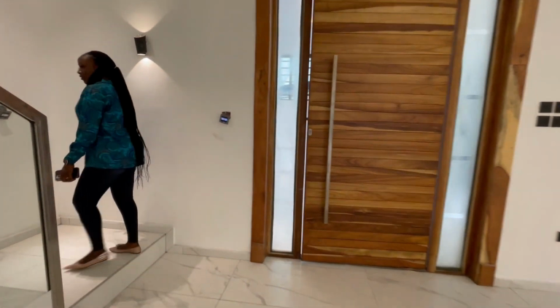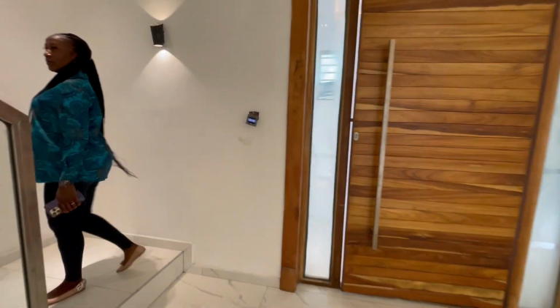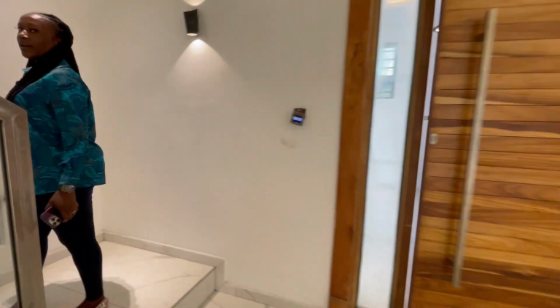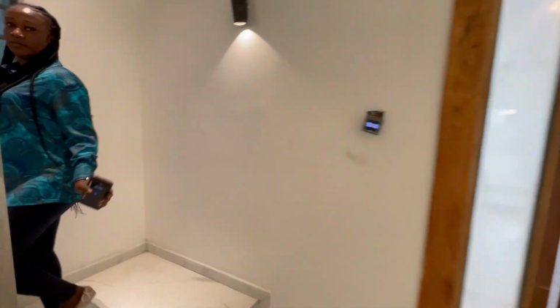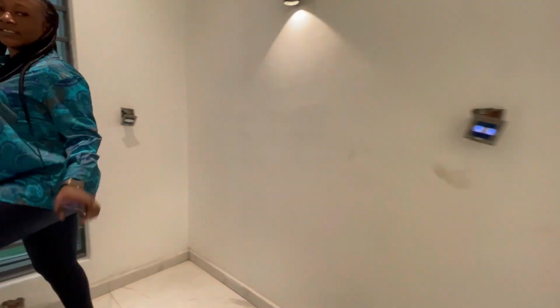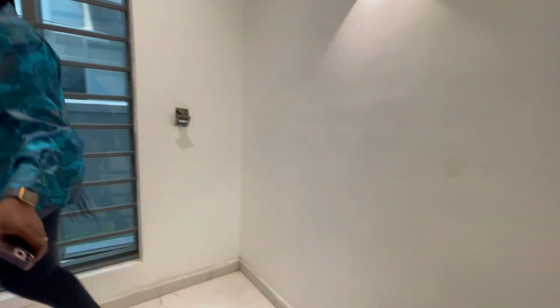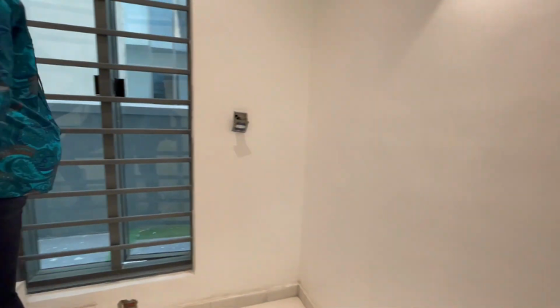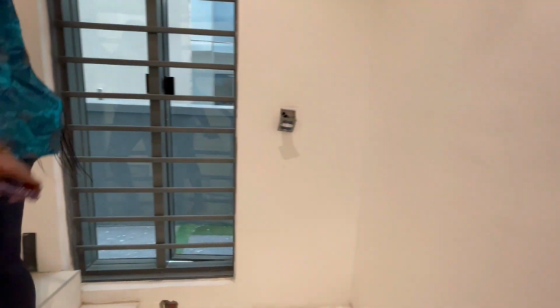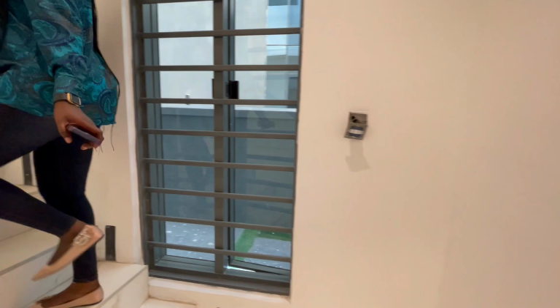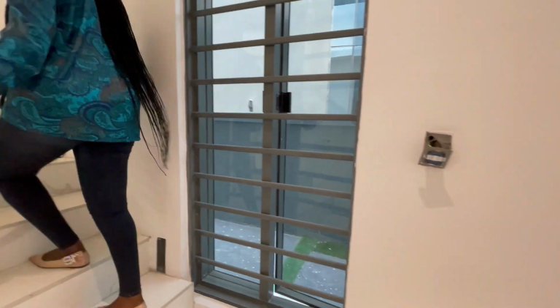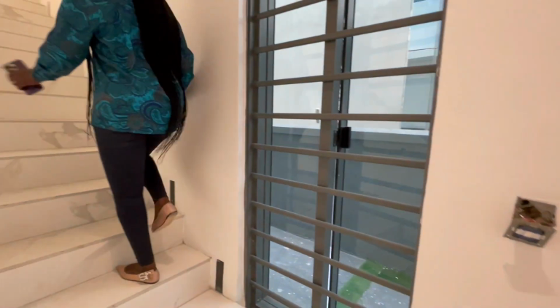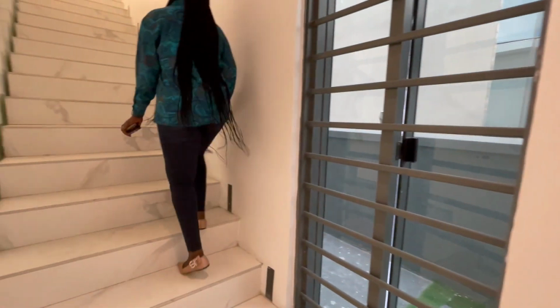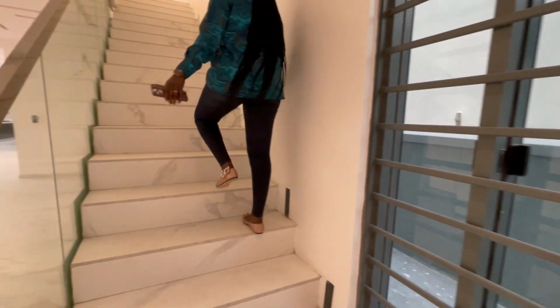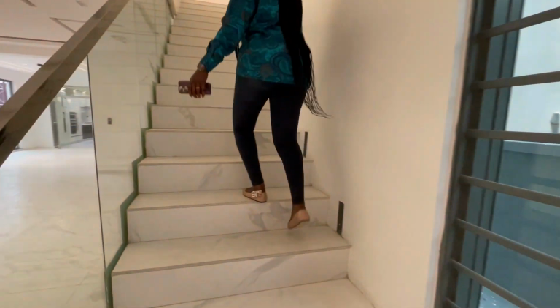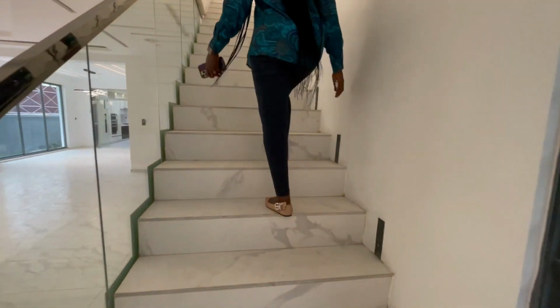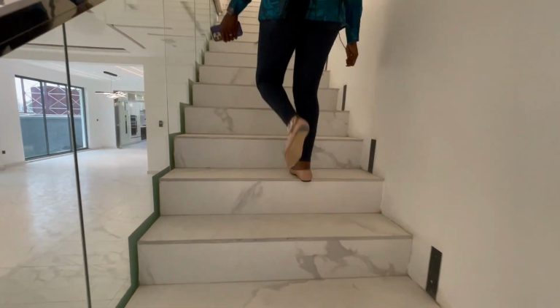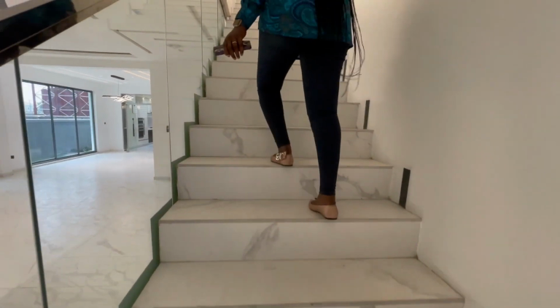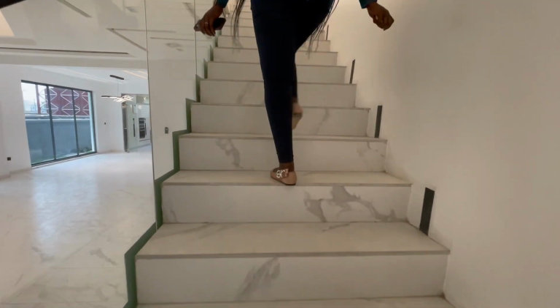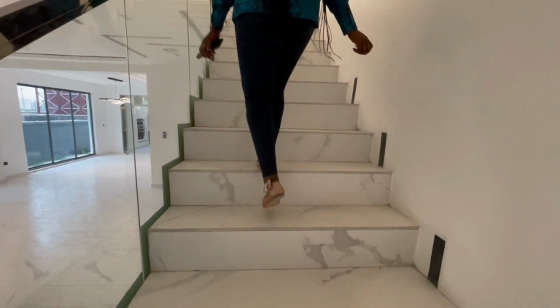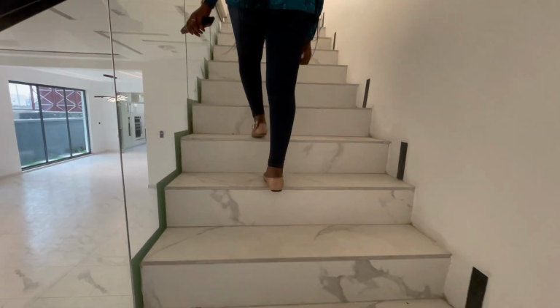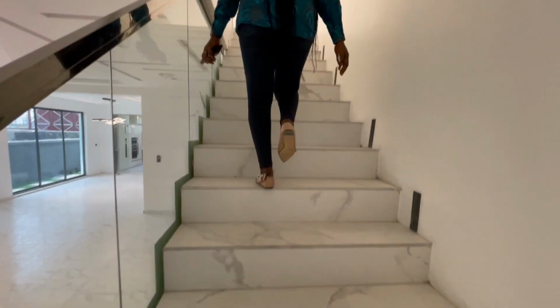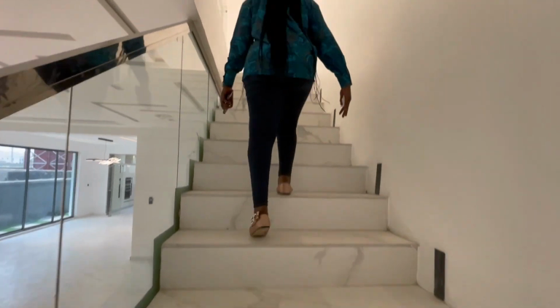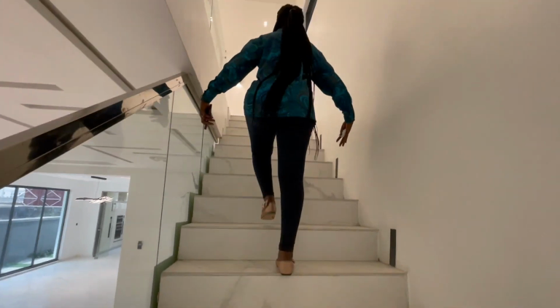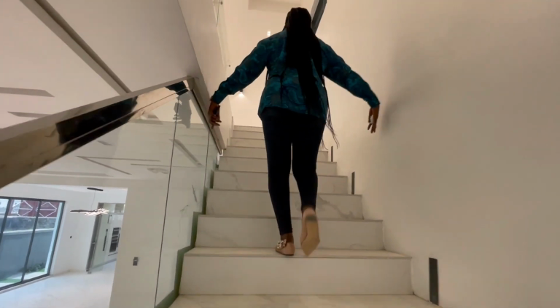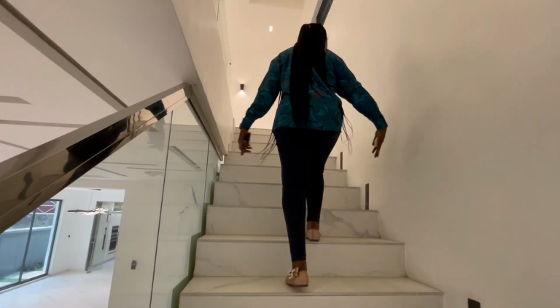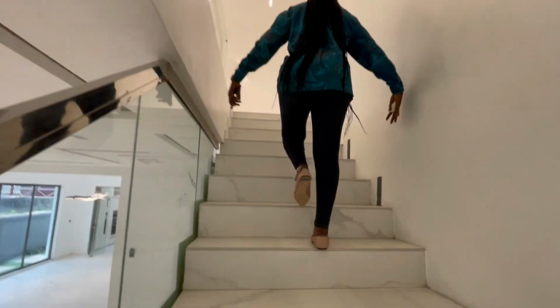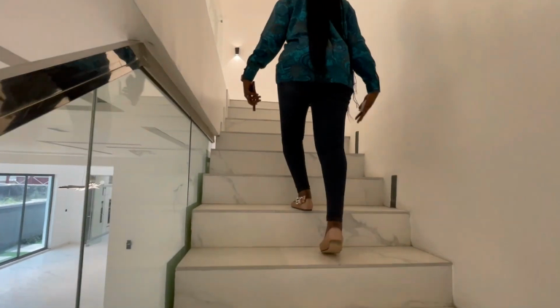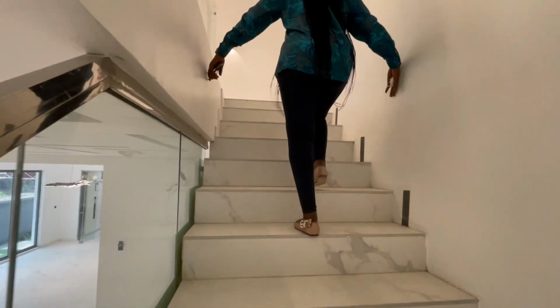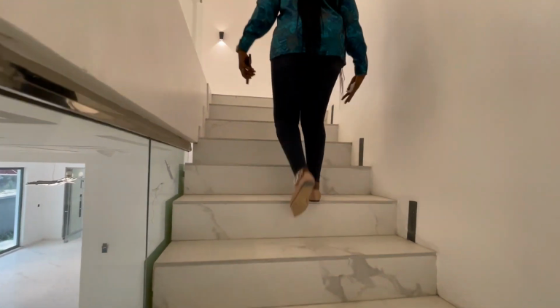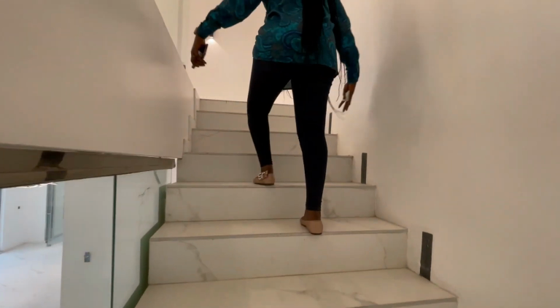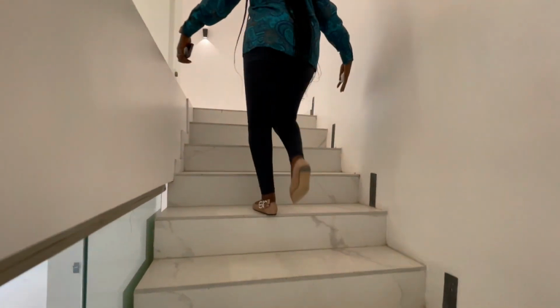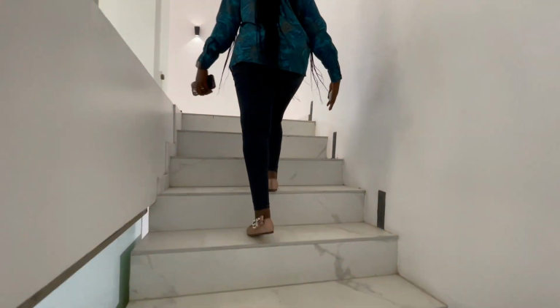So we've seen what we have on the ground floor. We move to the first floor to see what we have. The staircase space is very spacious.